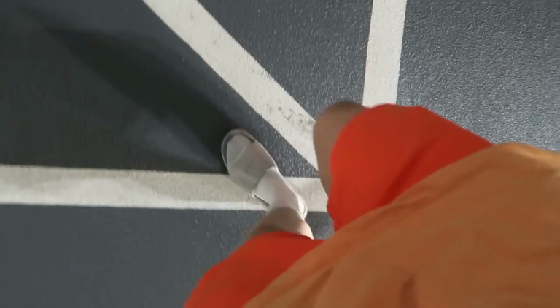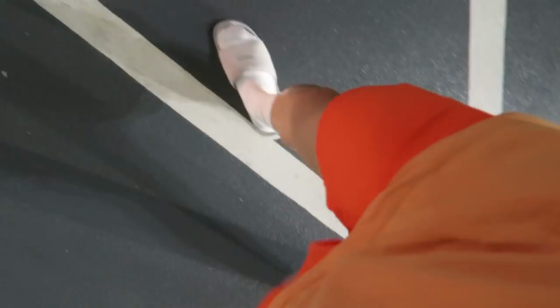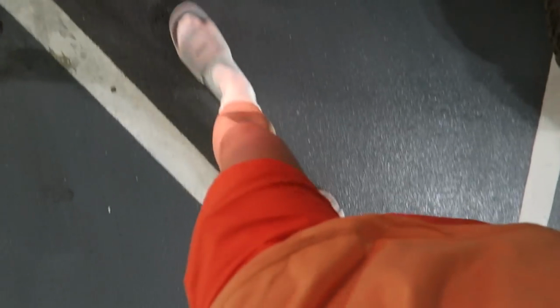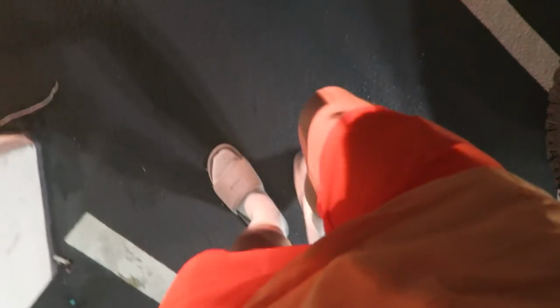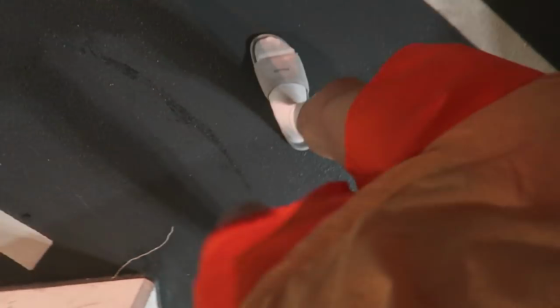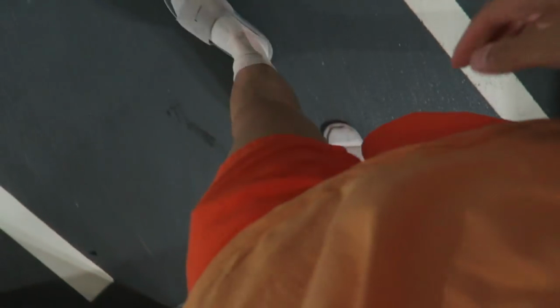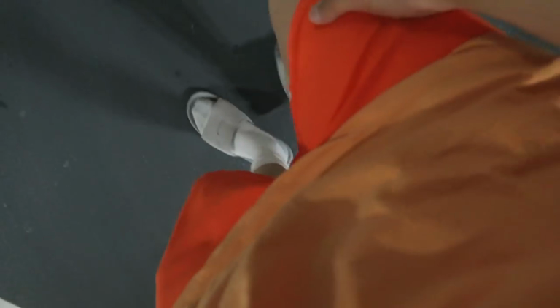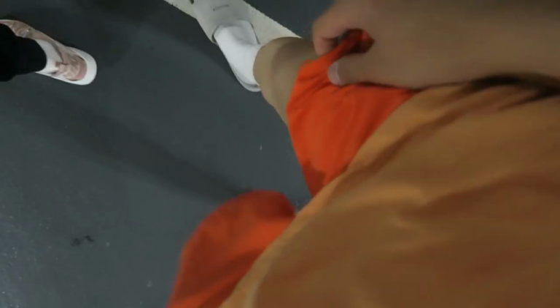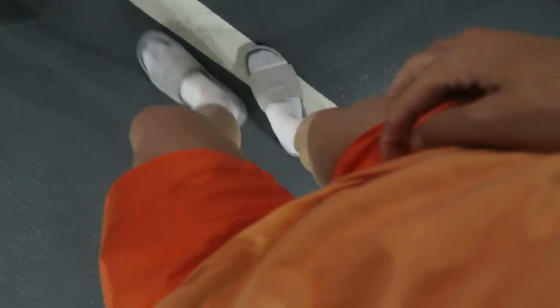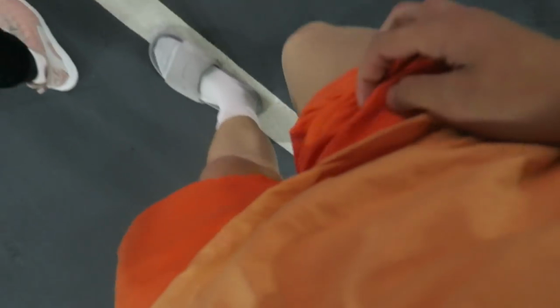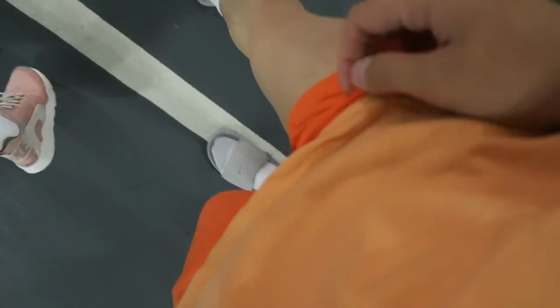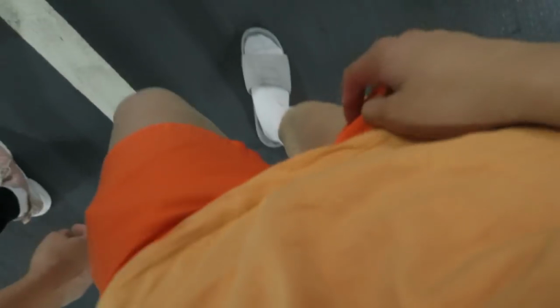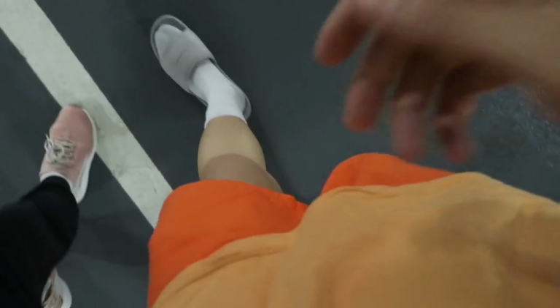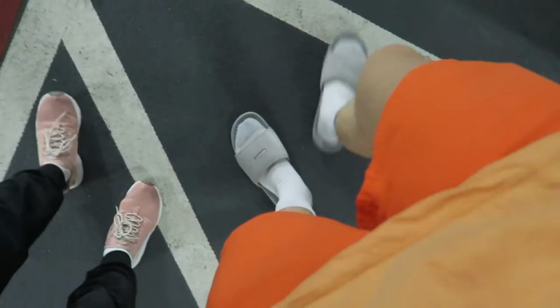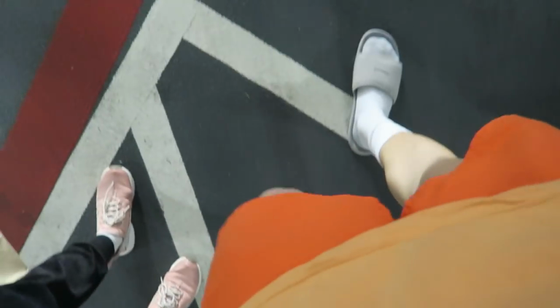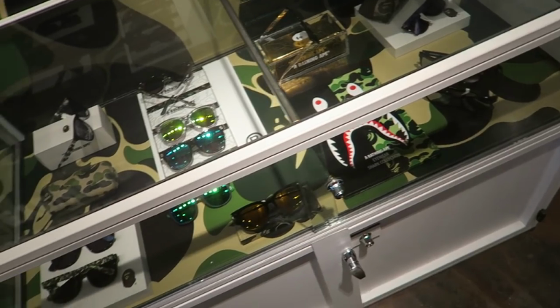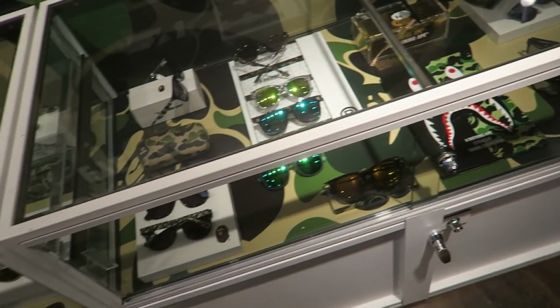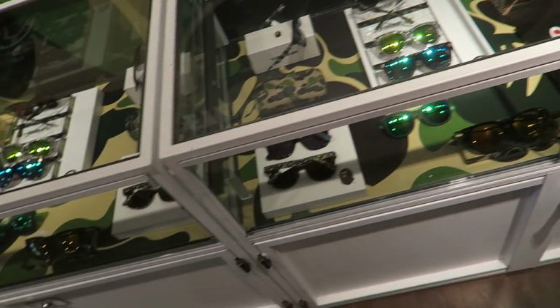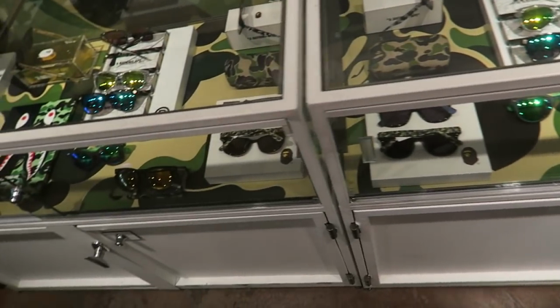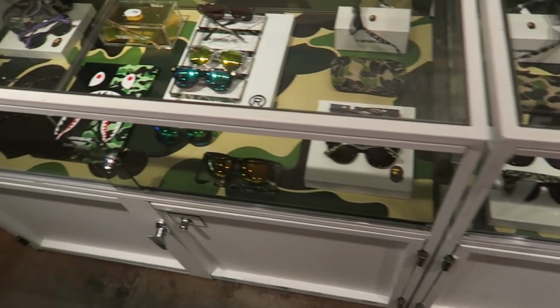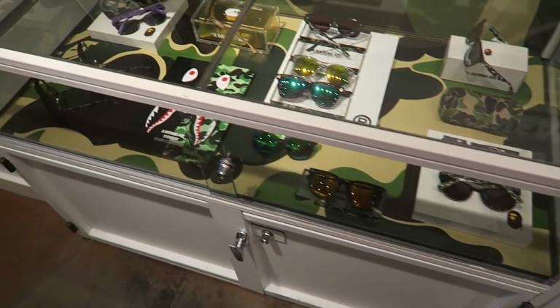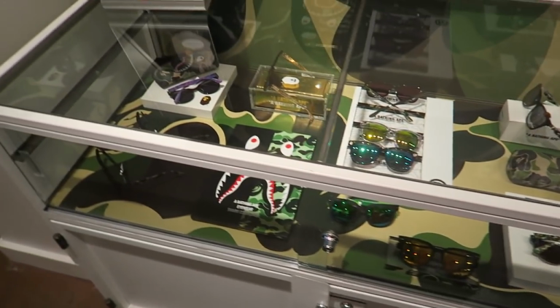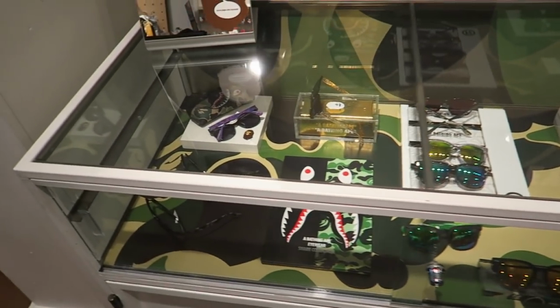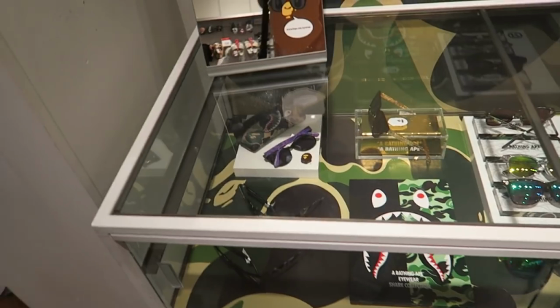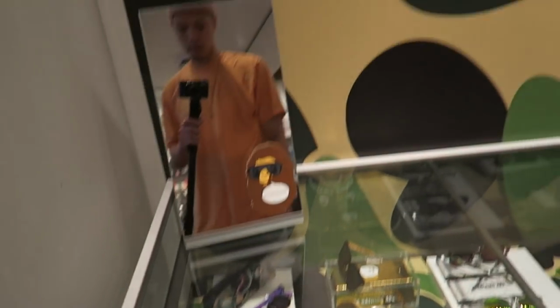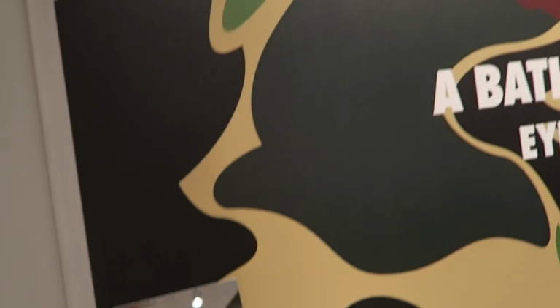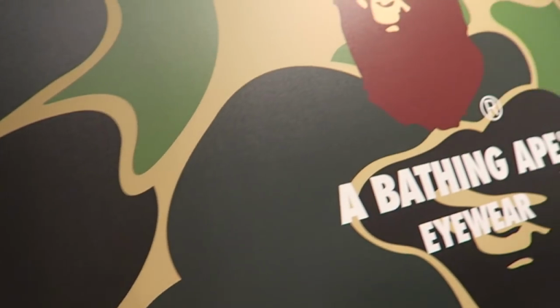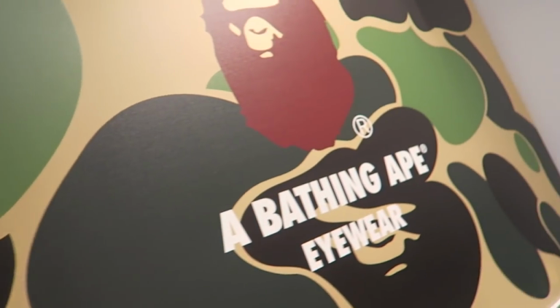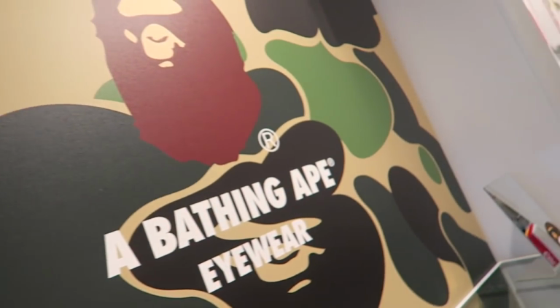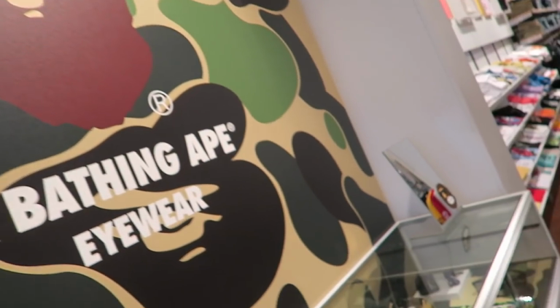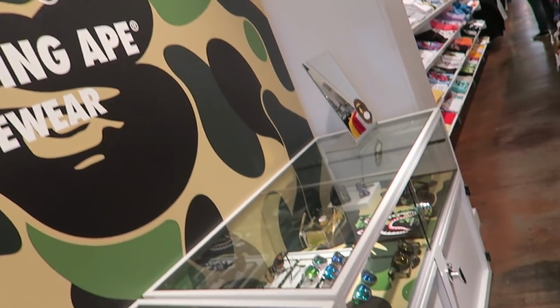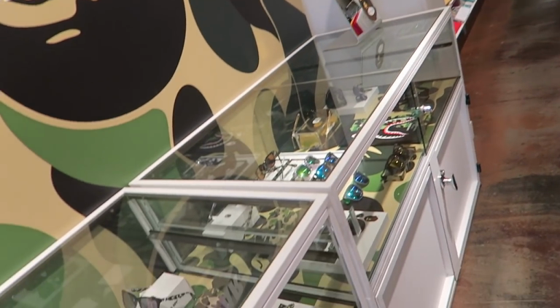Summertime y'all — that means the thighs are coming out. Oh my god, dude. Bape is in PacSun now. Crazy.